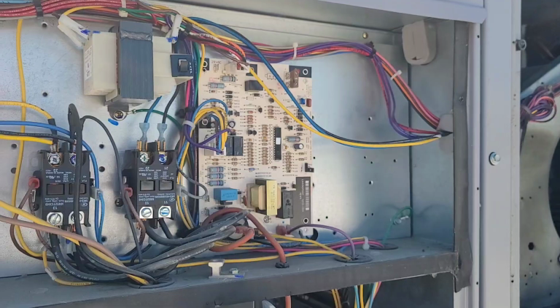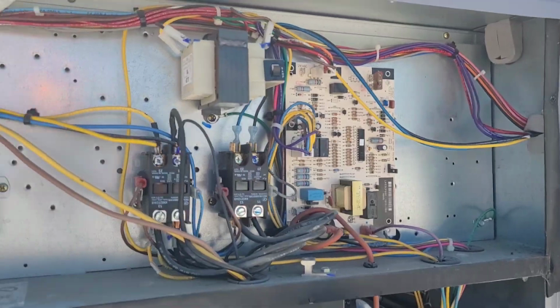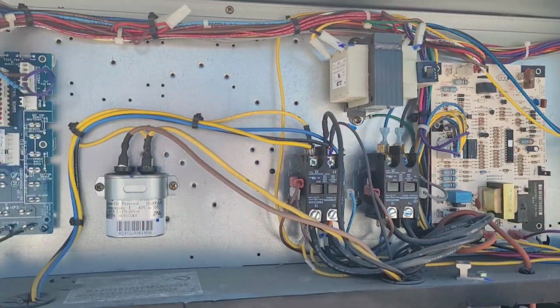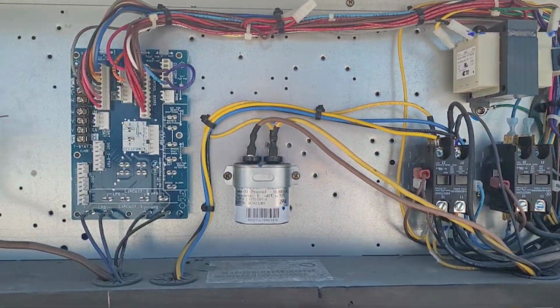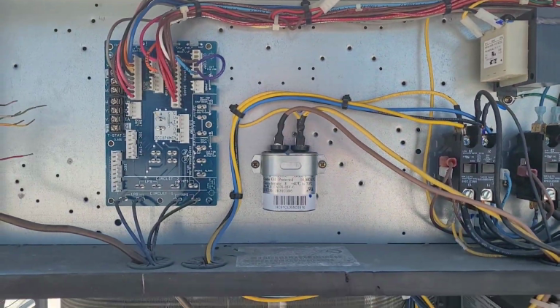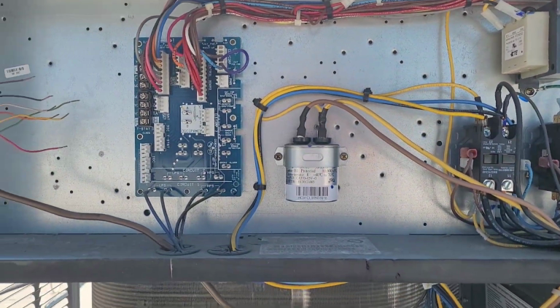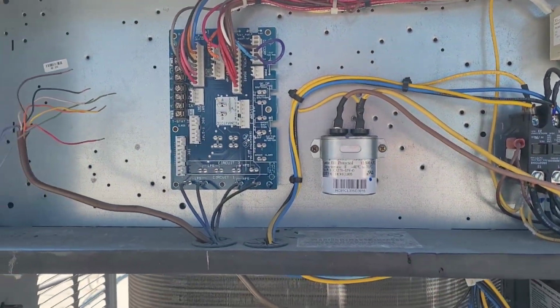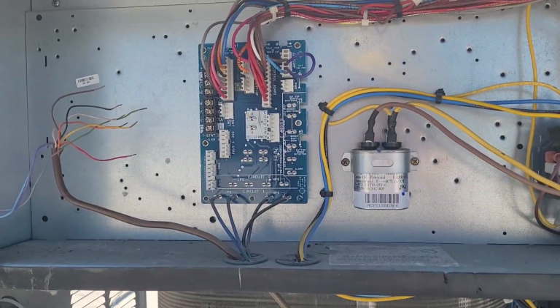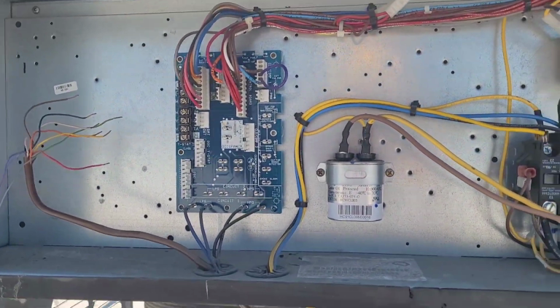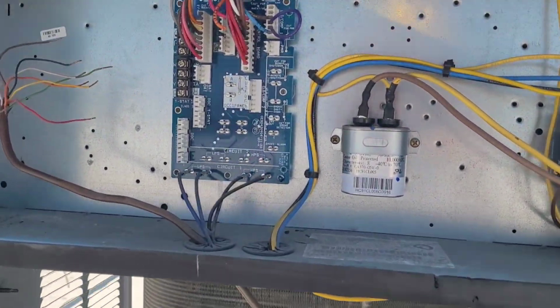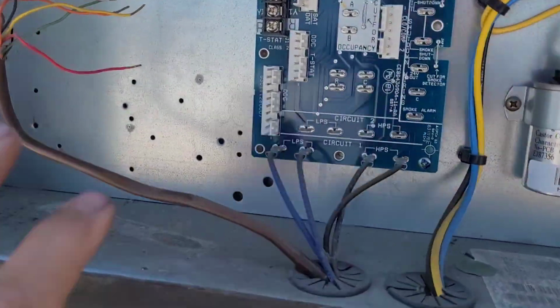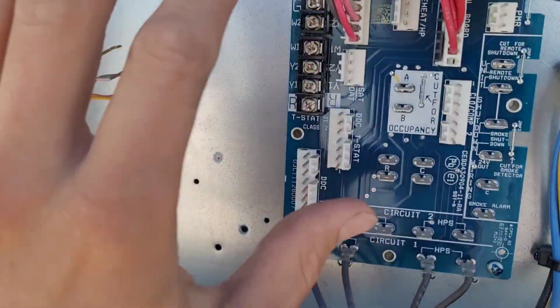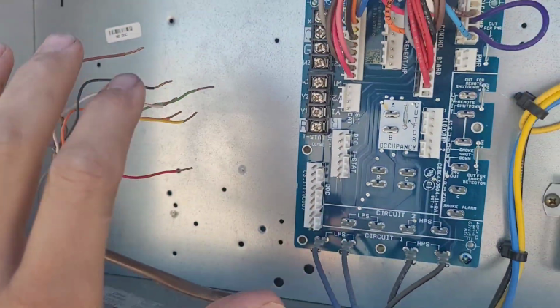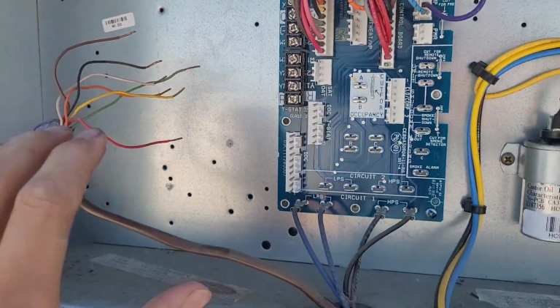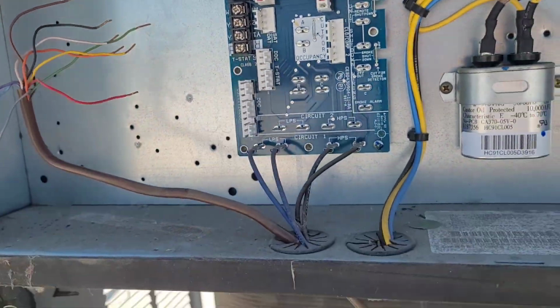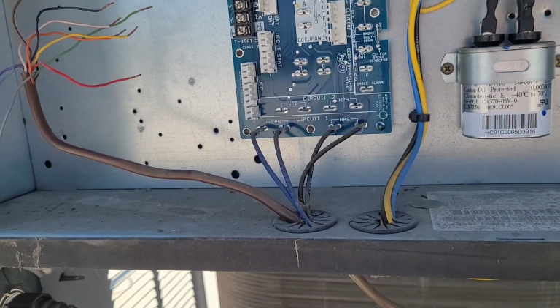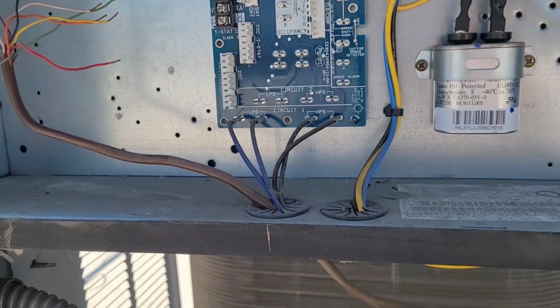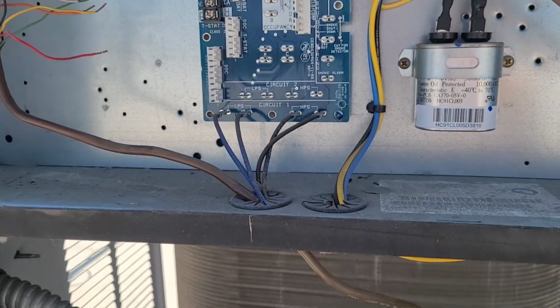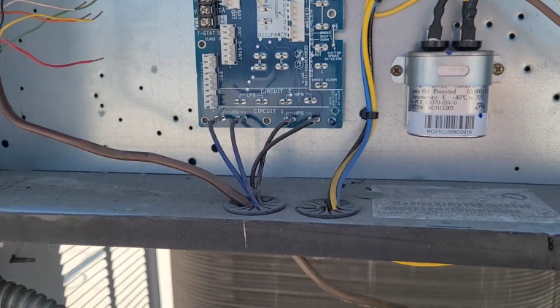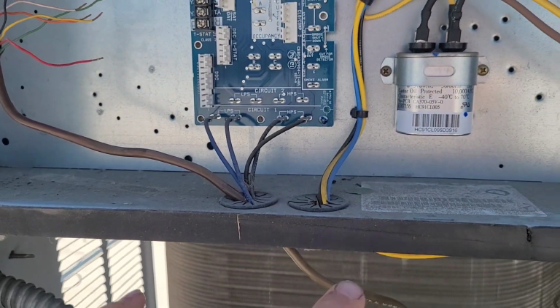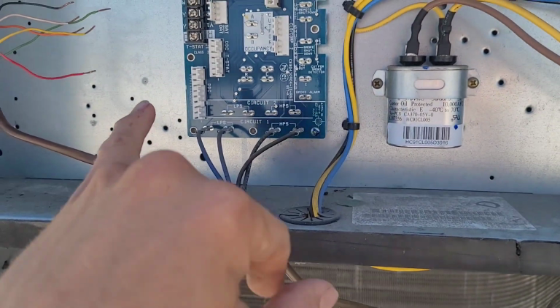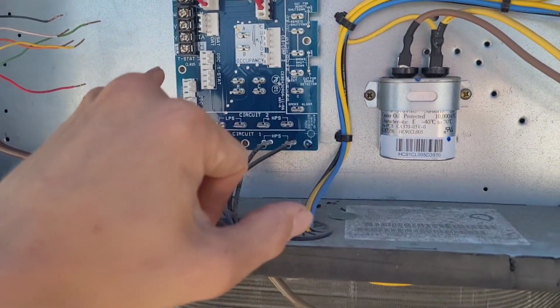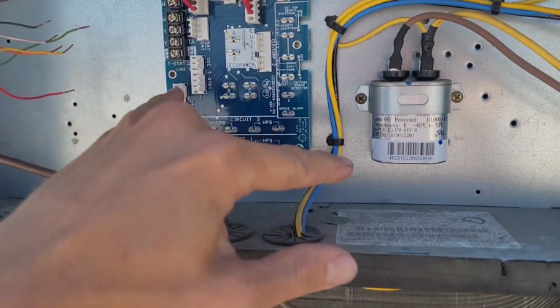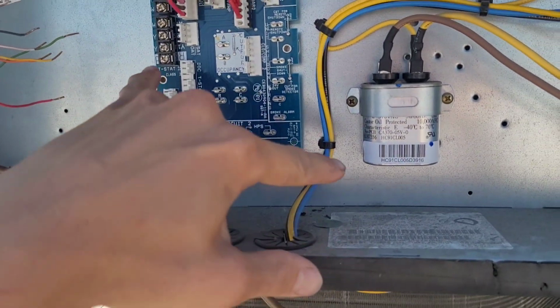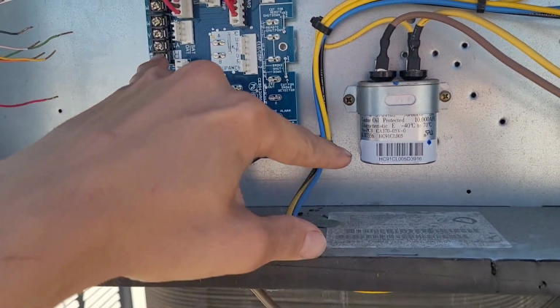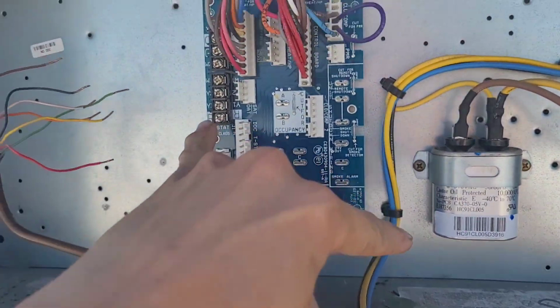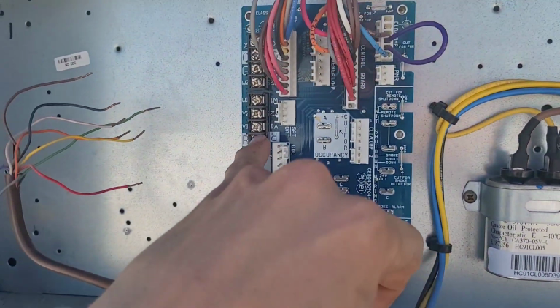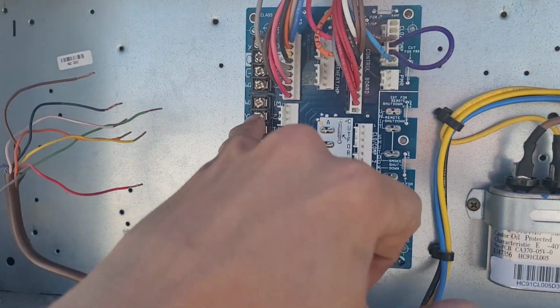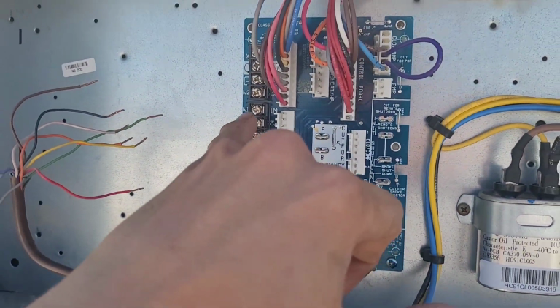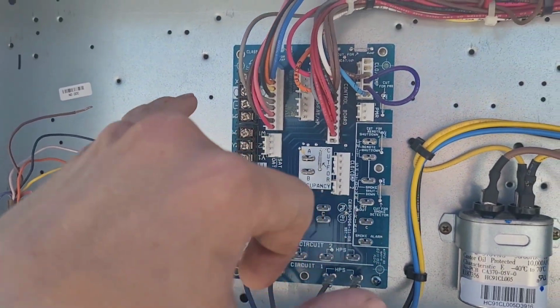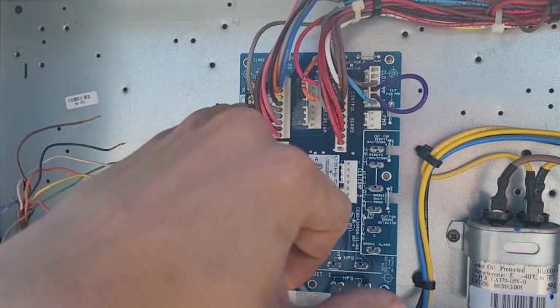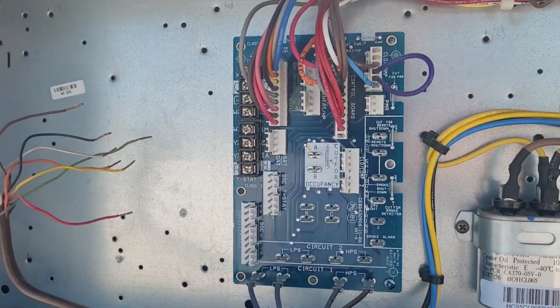When you're tracing a short in a system like this, it's good to take a picture of your low voltage wires. In this case, I had a dead short to ground on R, Y1, Y2, and G.